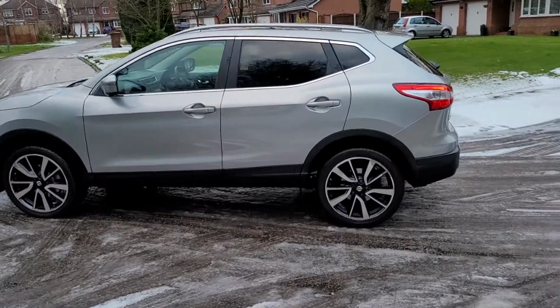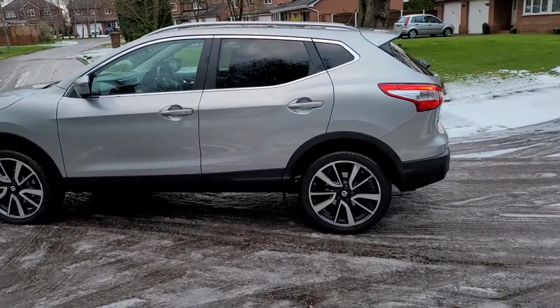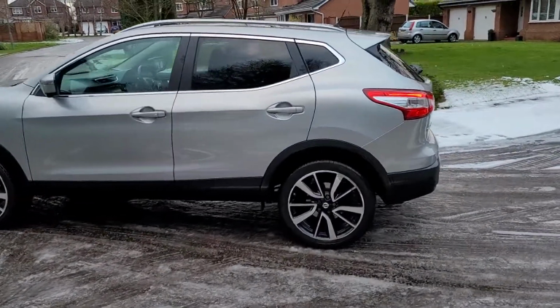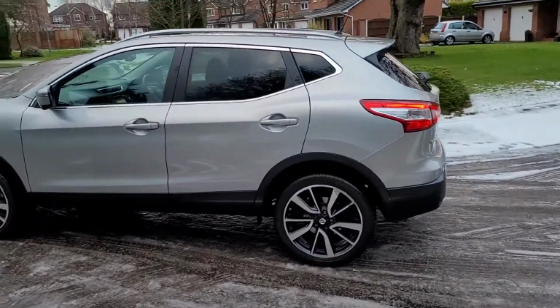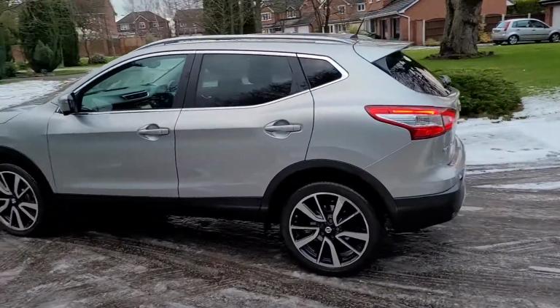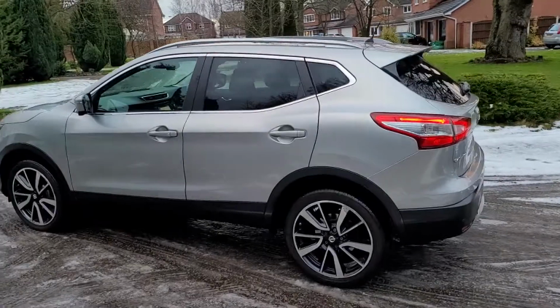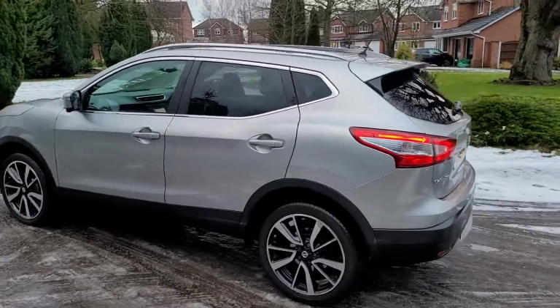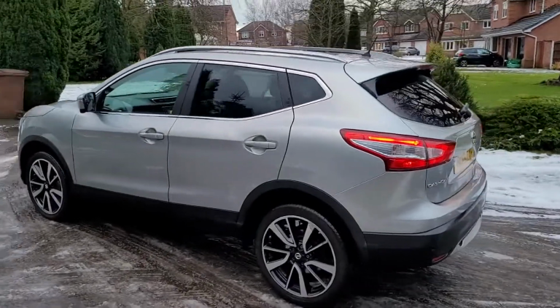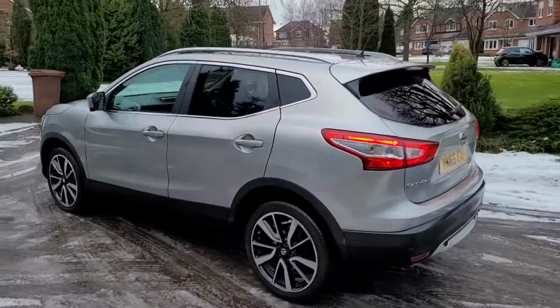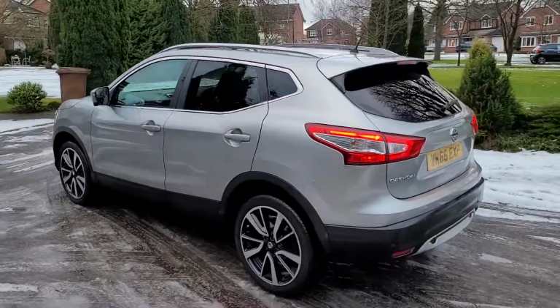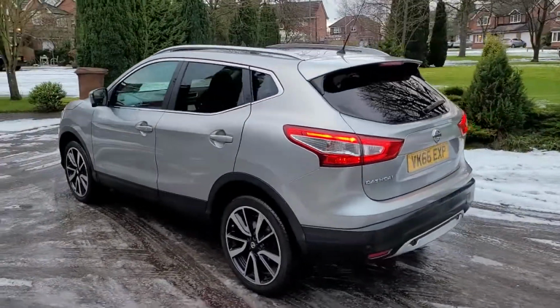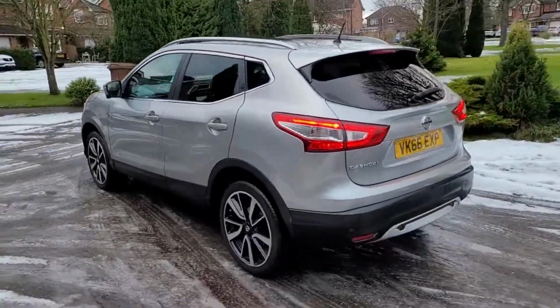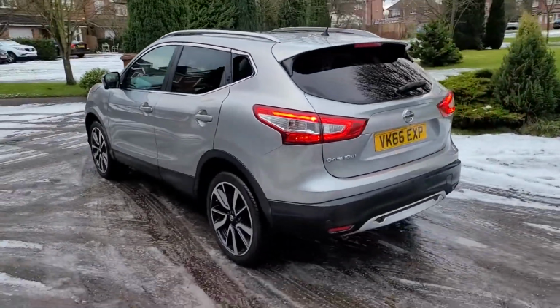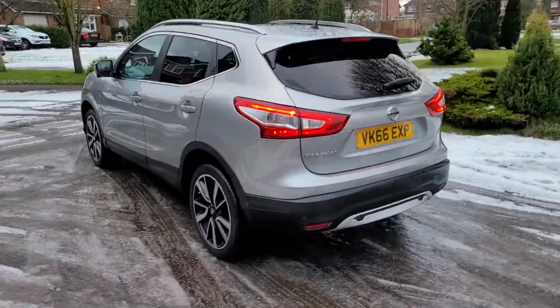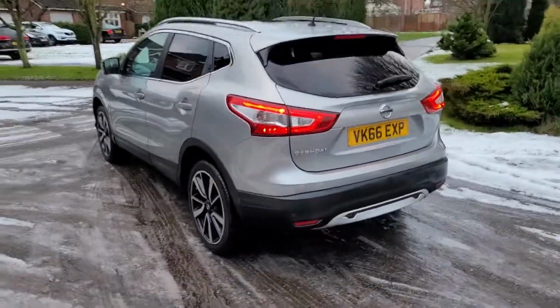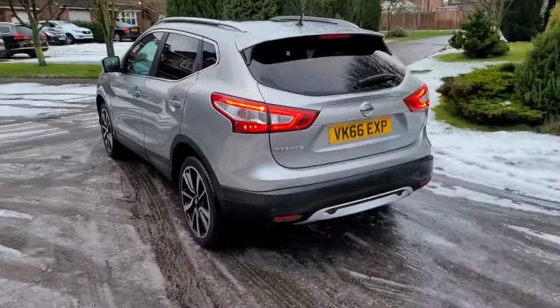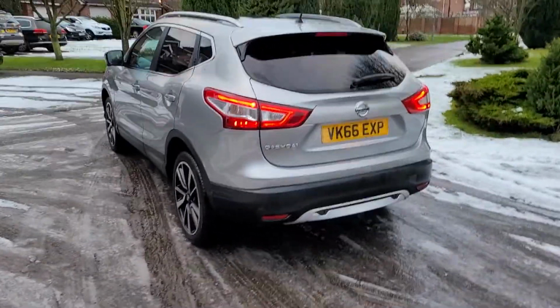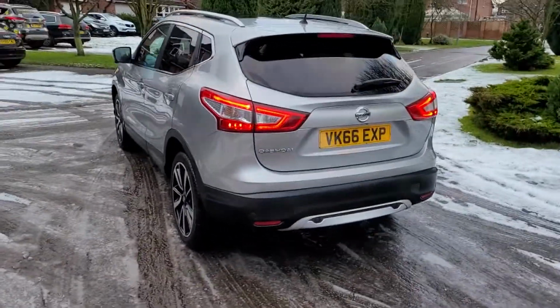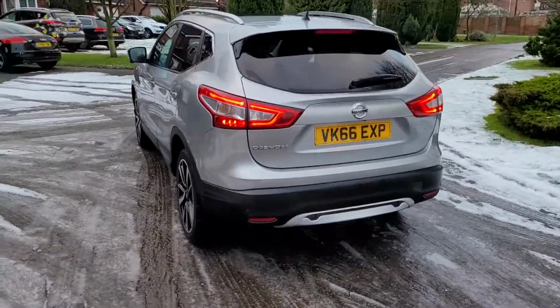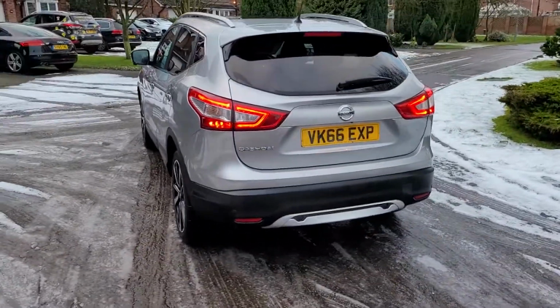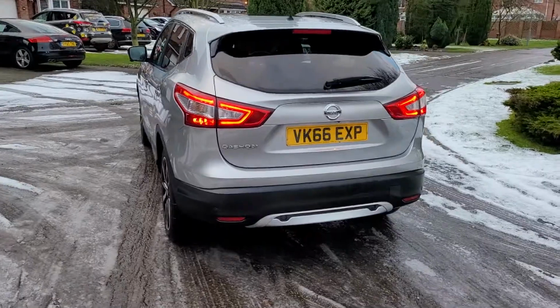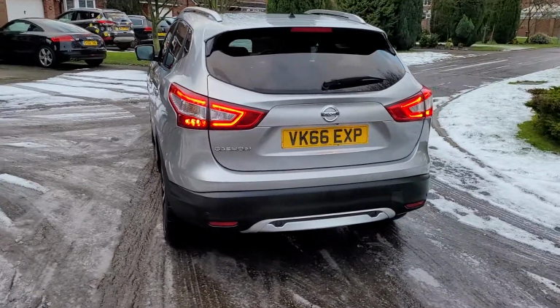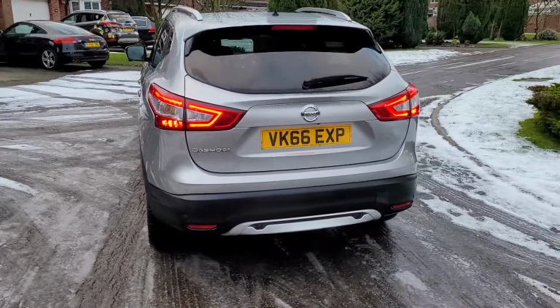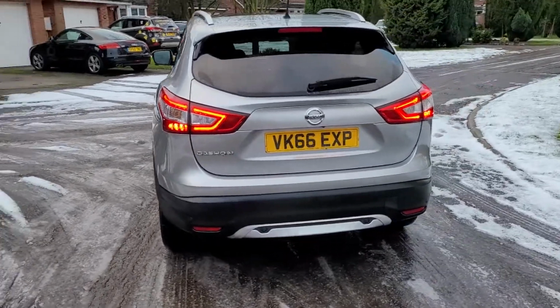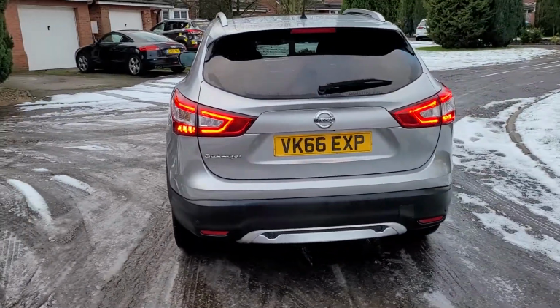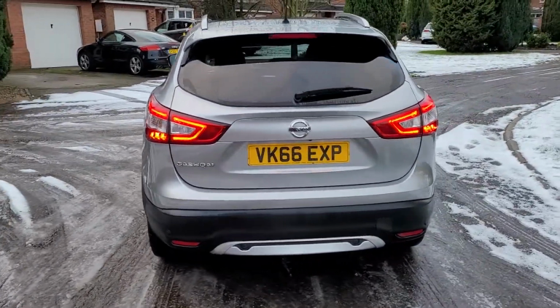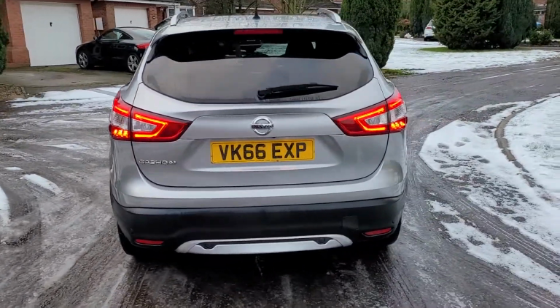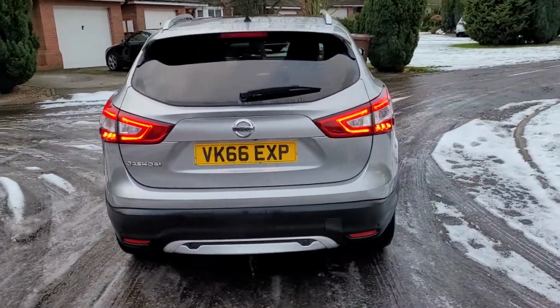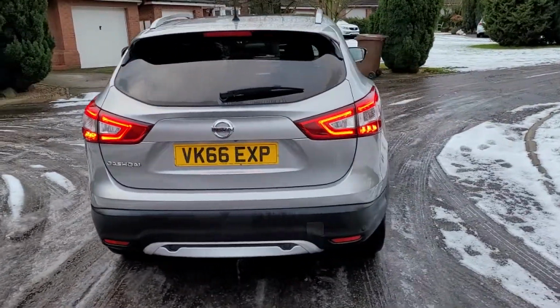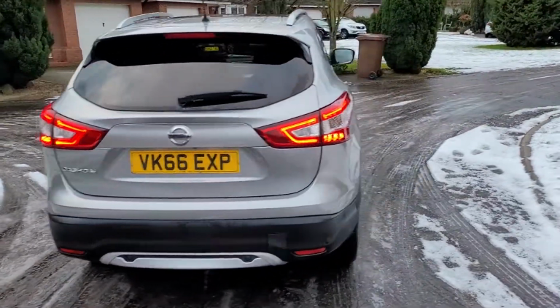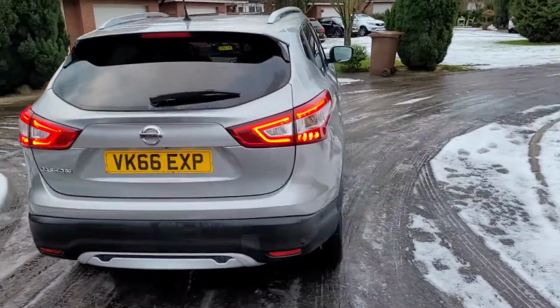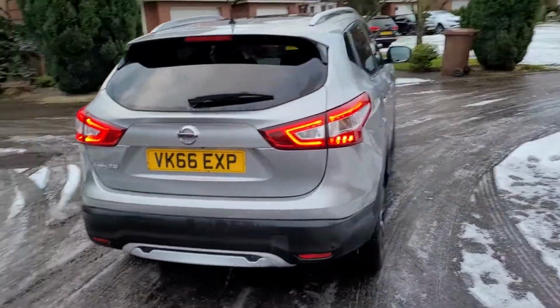Really nice car on the body — no major dints or breaks in the paint. The drive is absolutely spot on; can't fault how it drives.